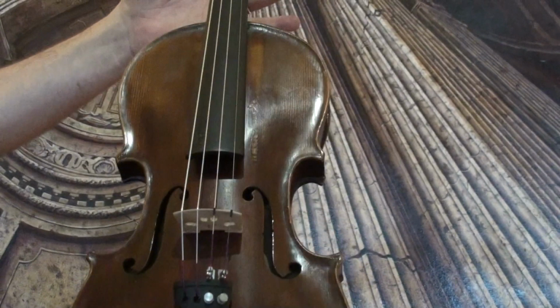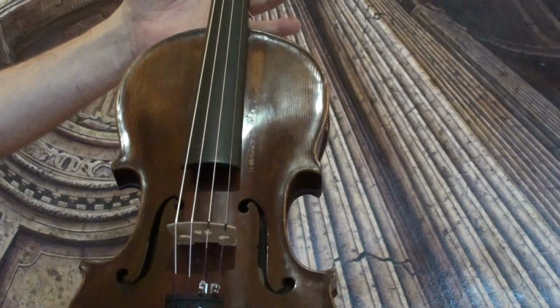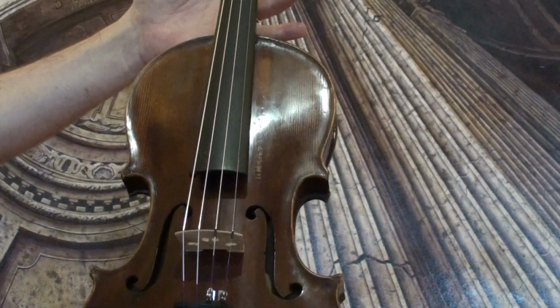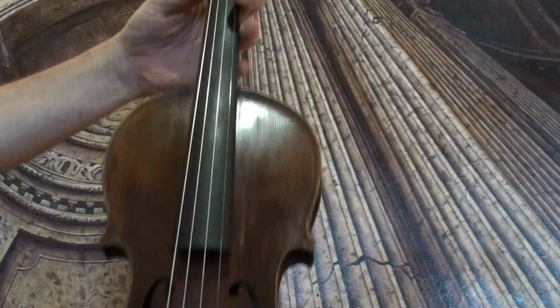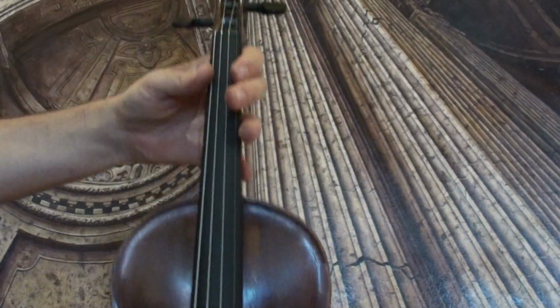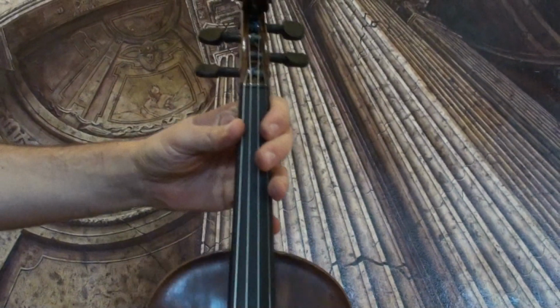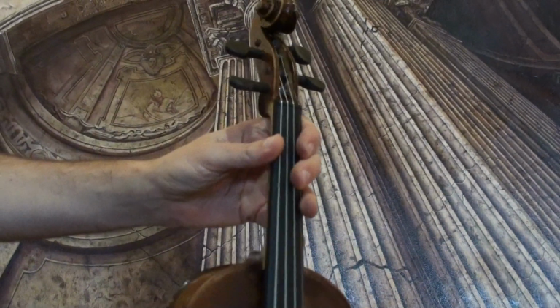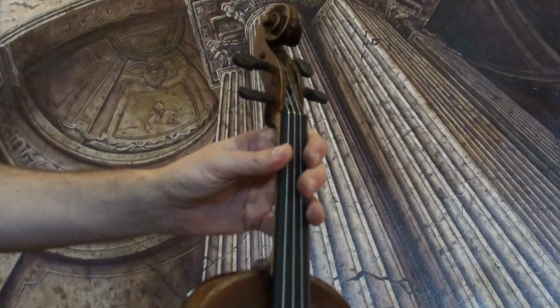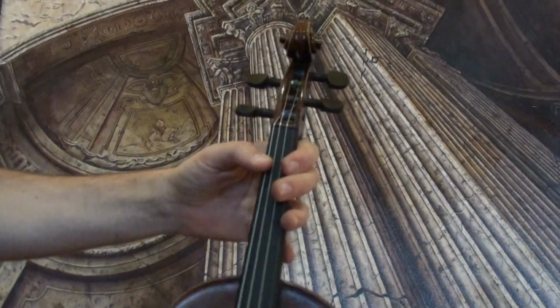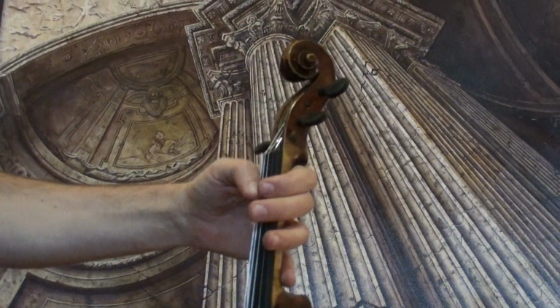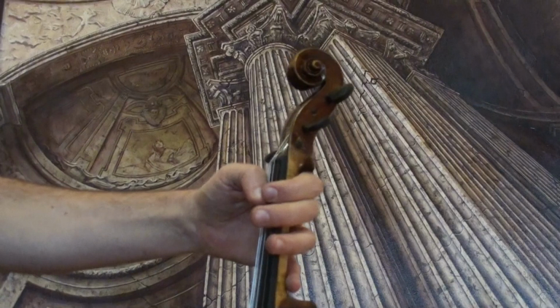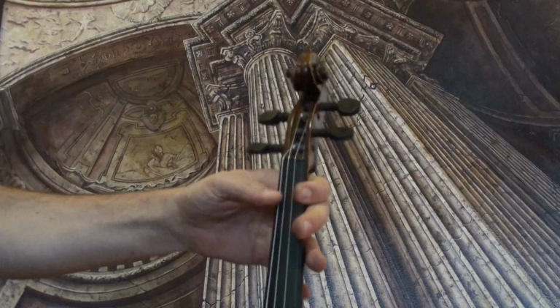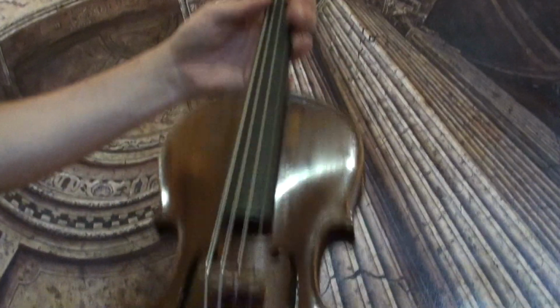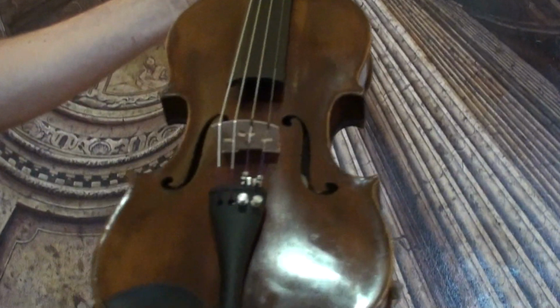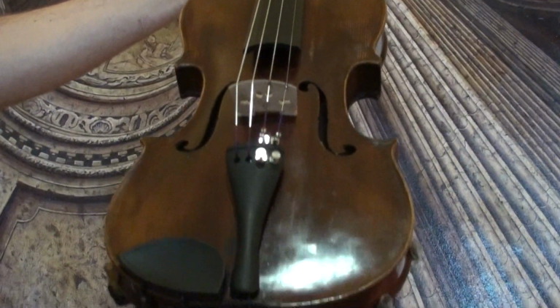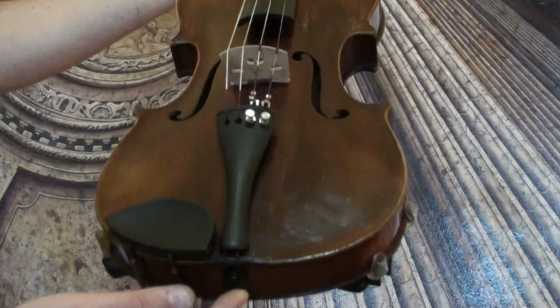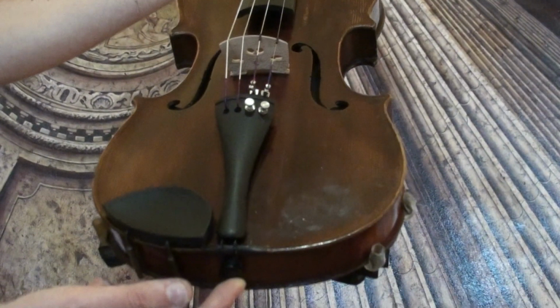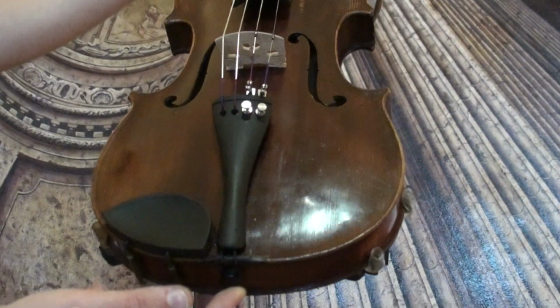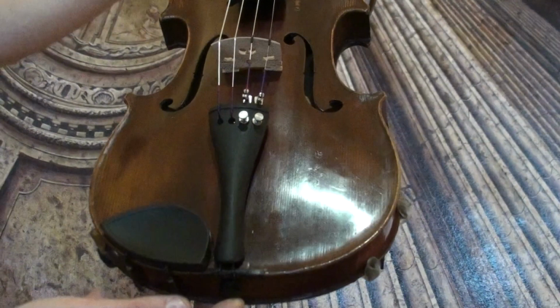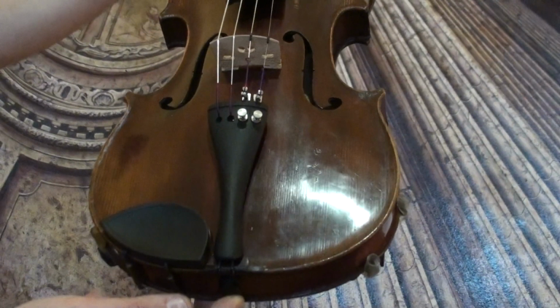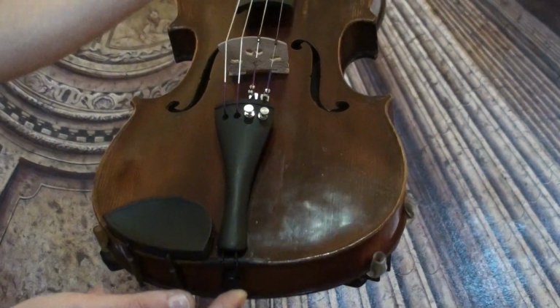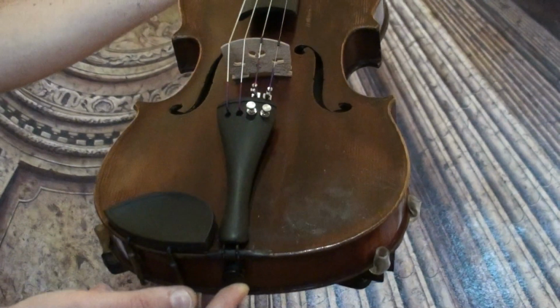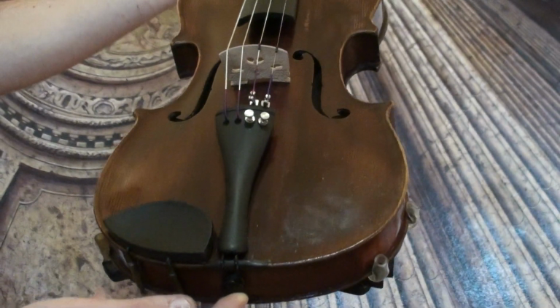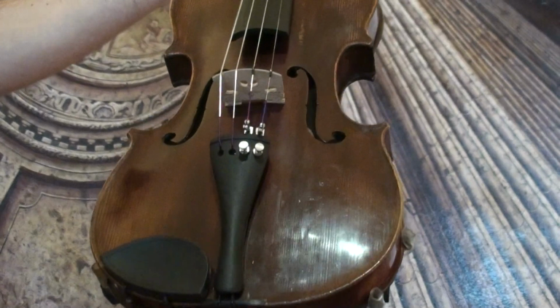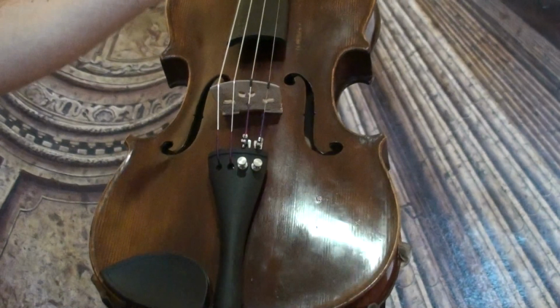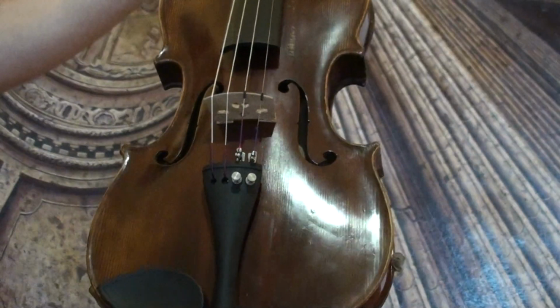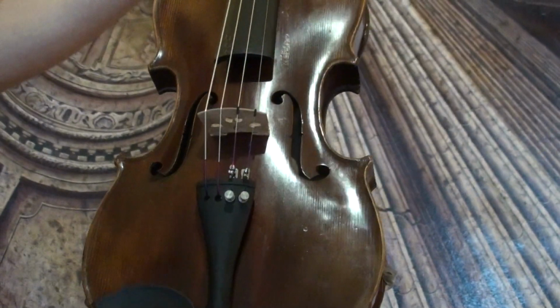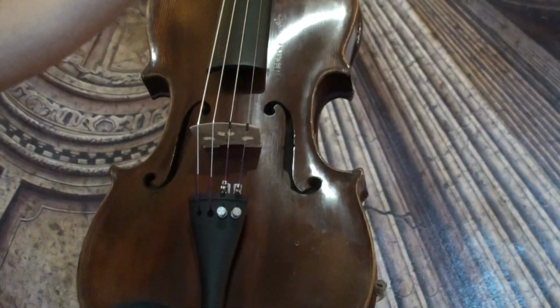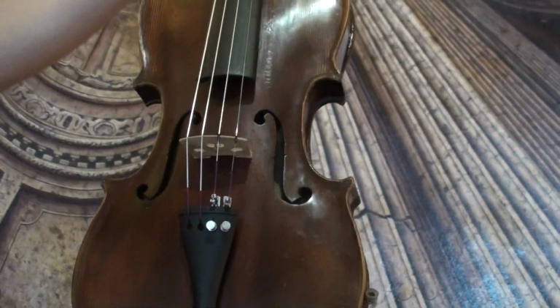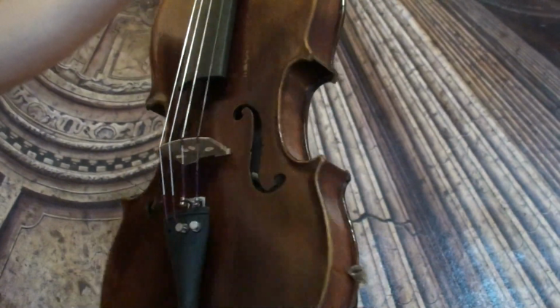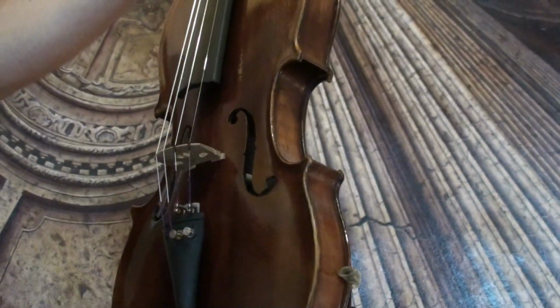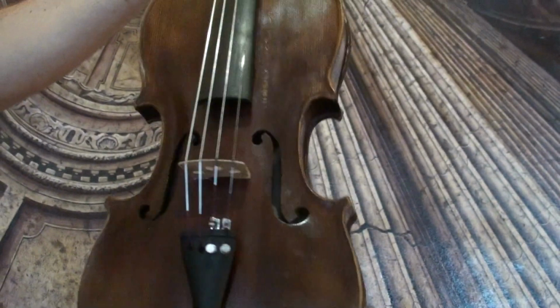In our workshop, the violin received a new setup with newly fitted Wittner Finetune pegs, Wittner chin rest and tailpiece, a new British soundpost, and new strings.